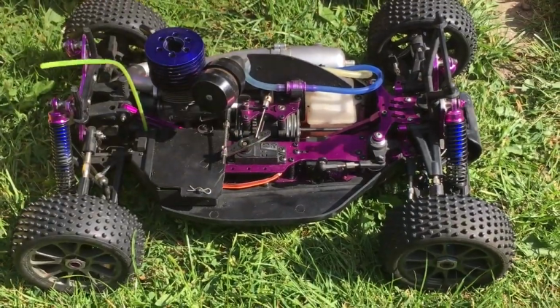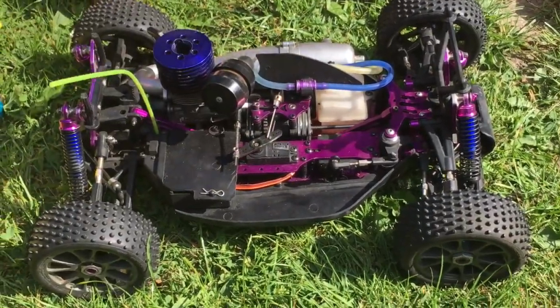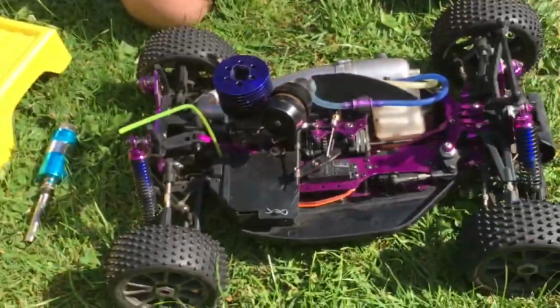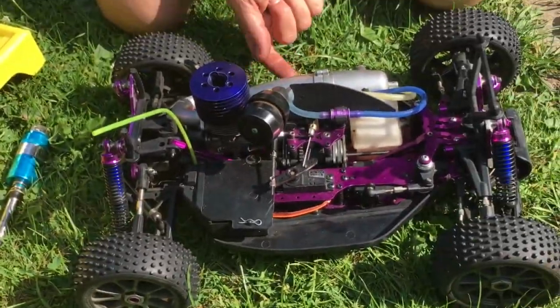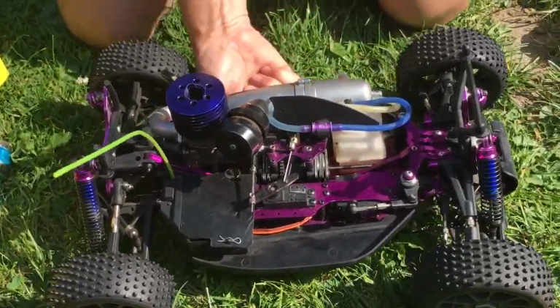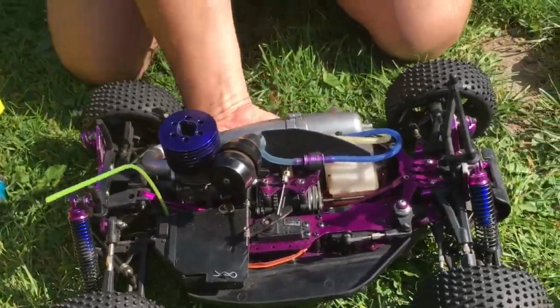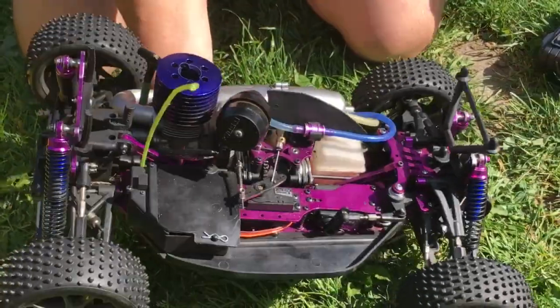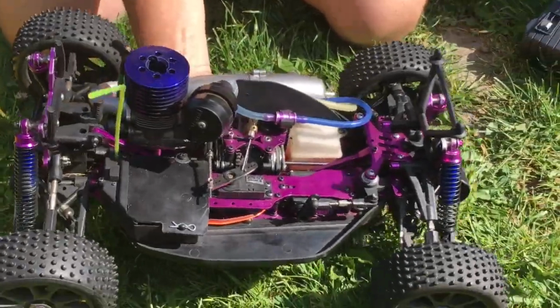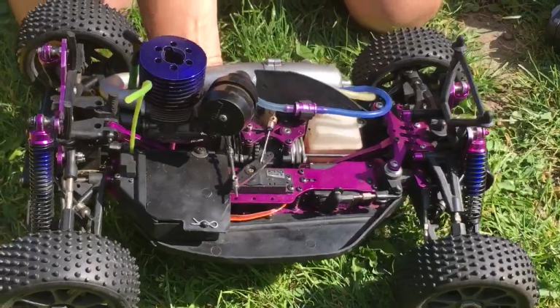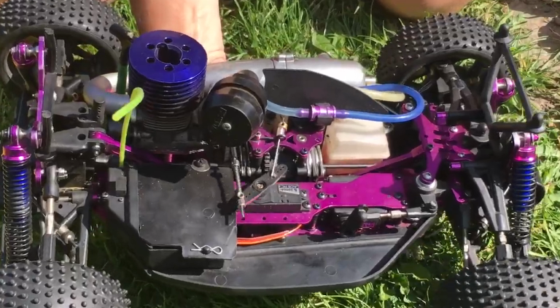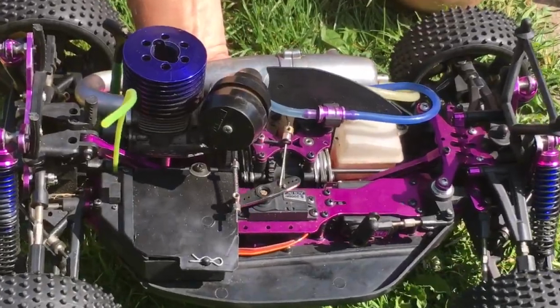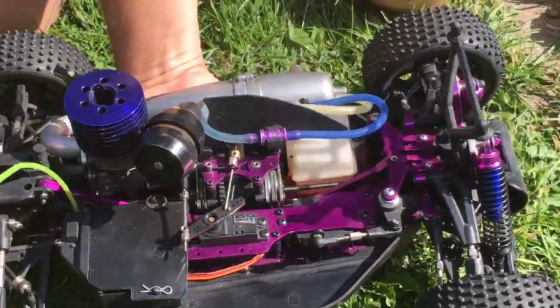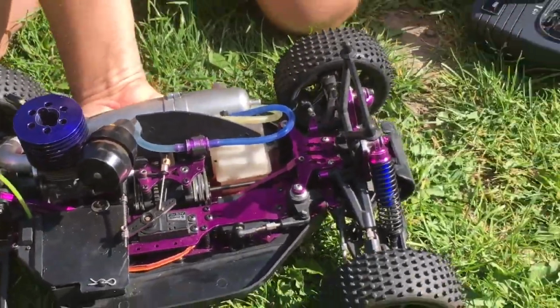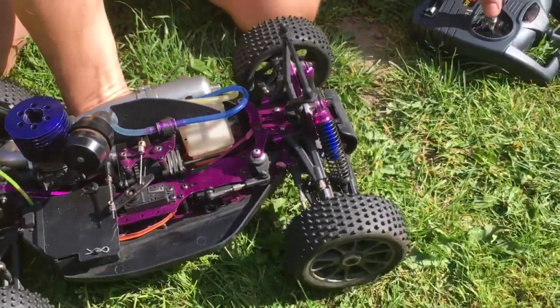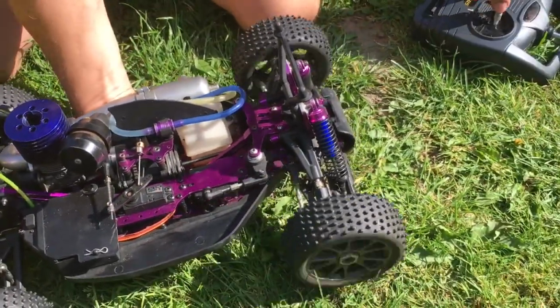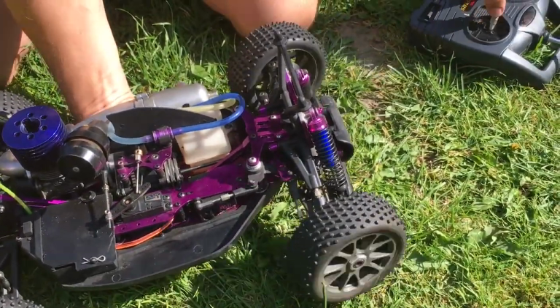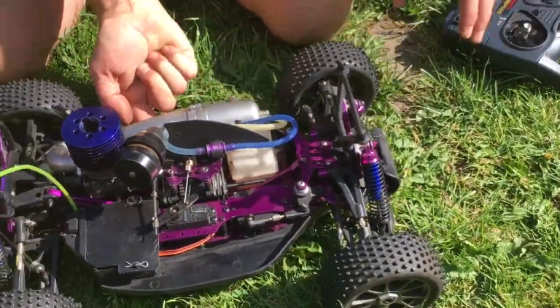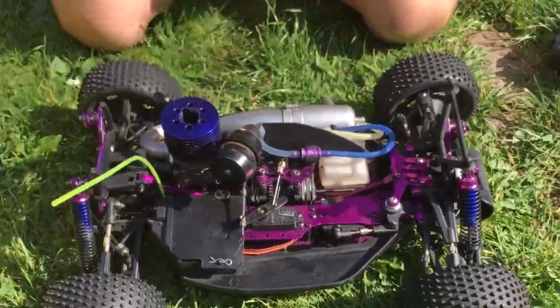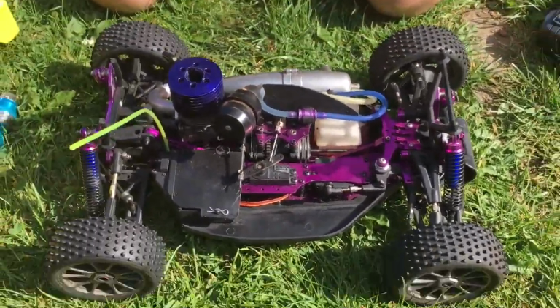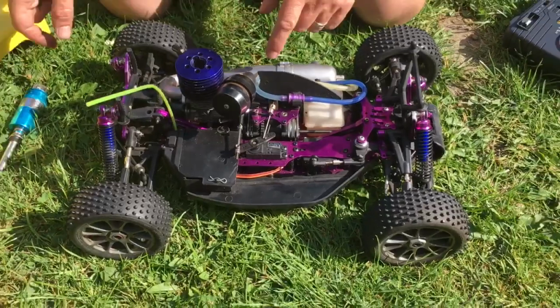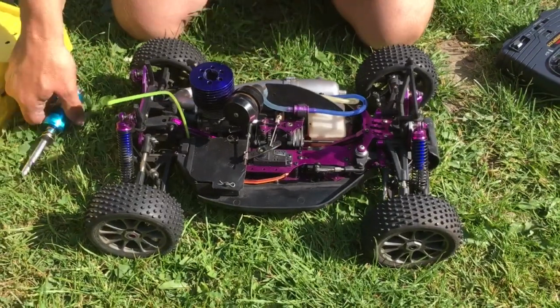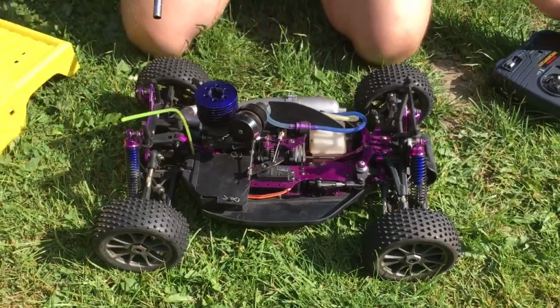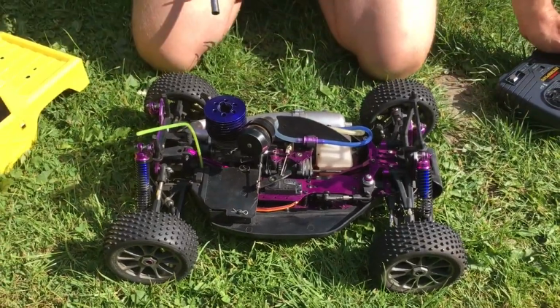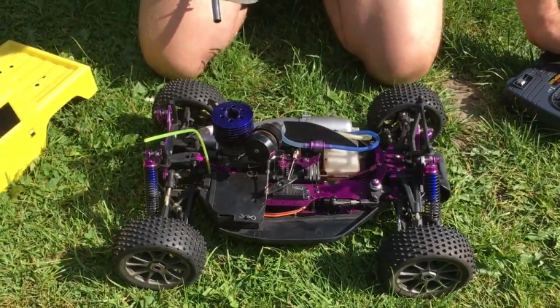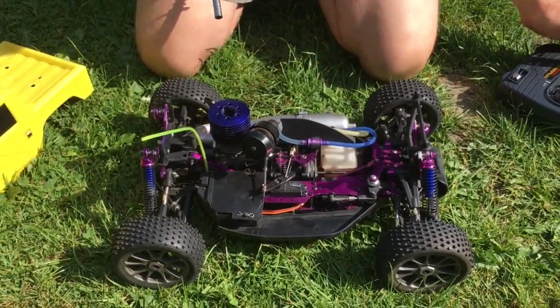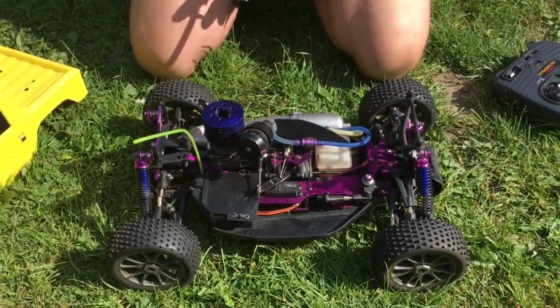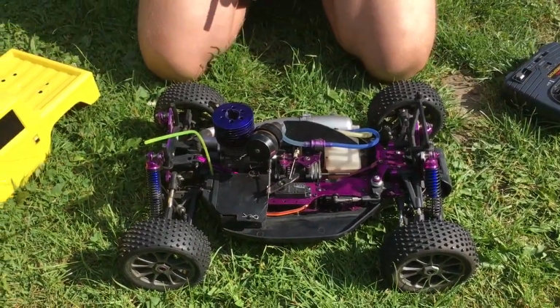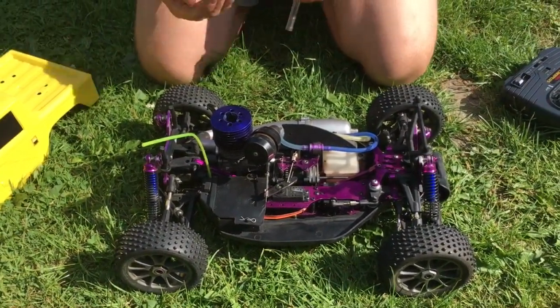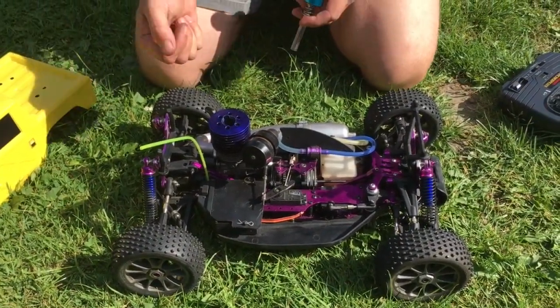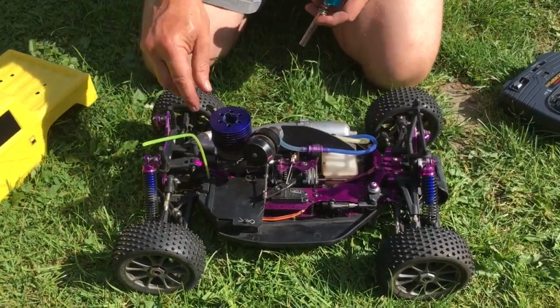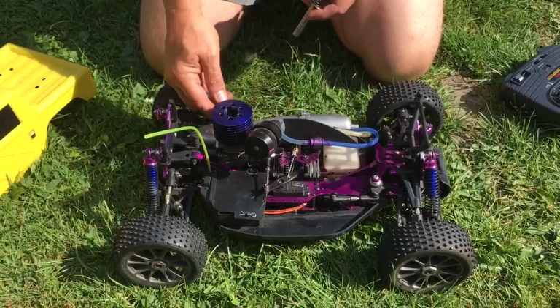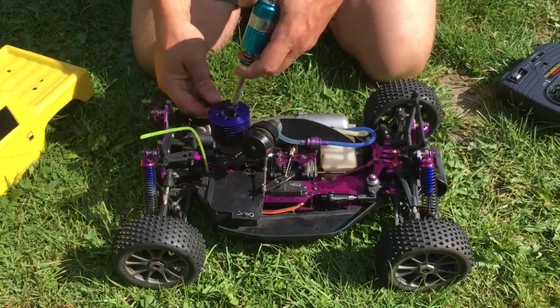So let's turn it on and turn the controller on. We'll do a couple of operational checks to make sure things are working correctly before we run it around the garden. I'm going to start it up now. I'm going to push the throttle quite high to start it and I'll bring it back down to a kickover once it's started.